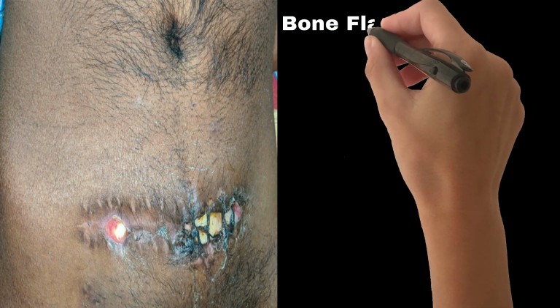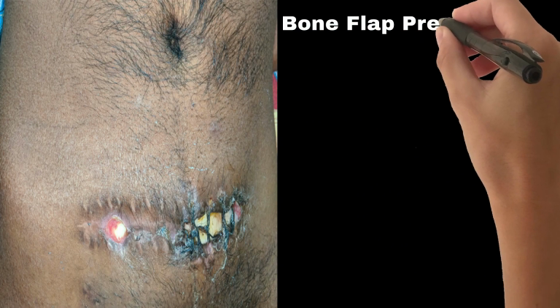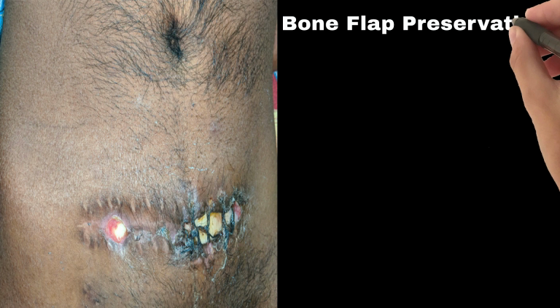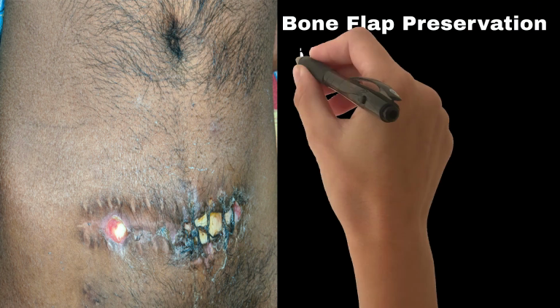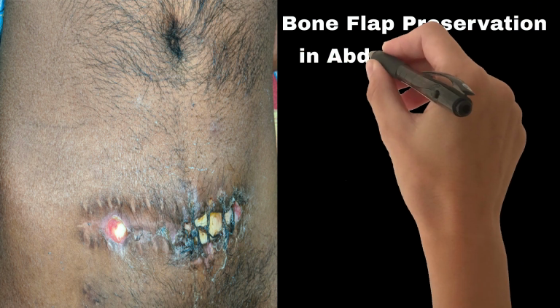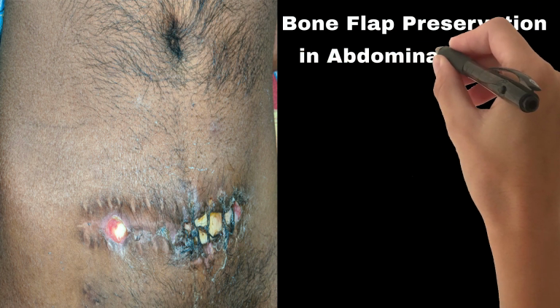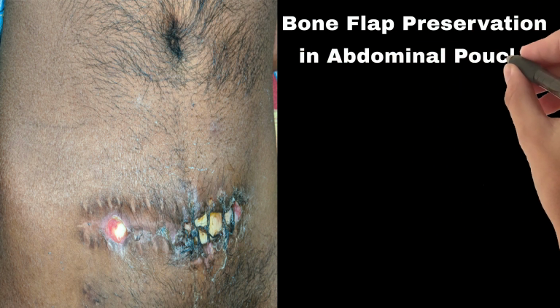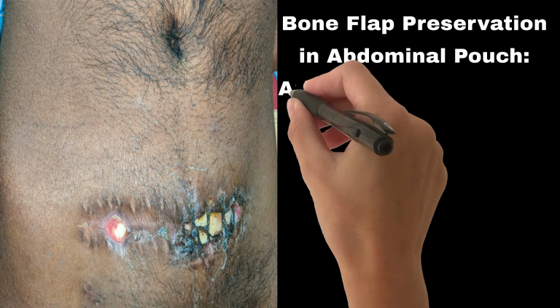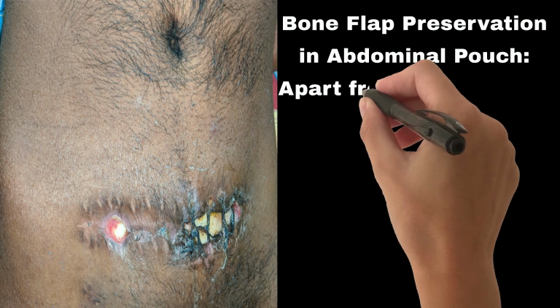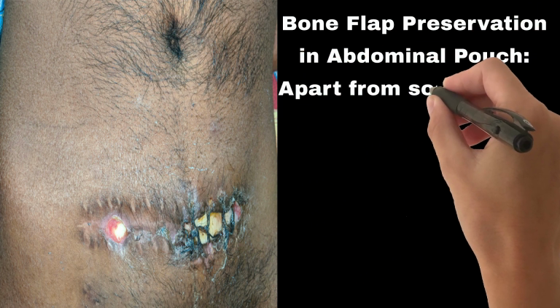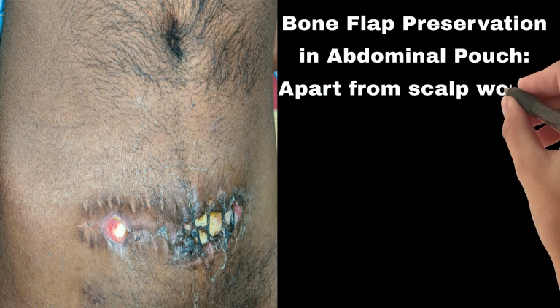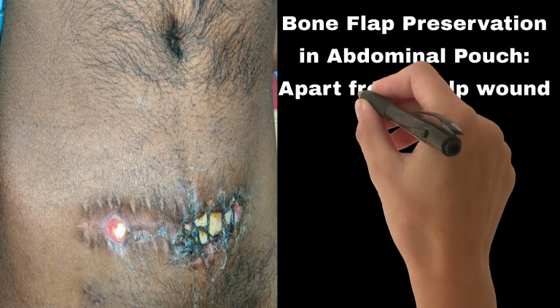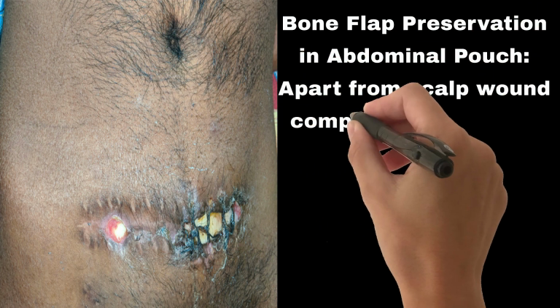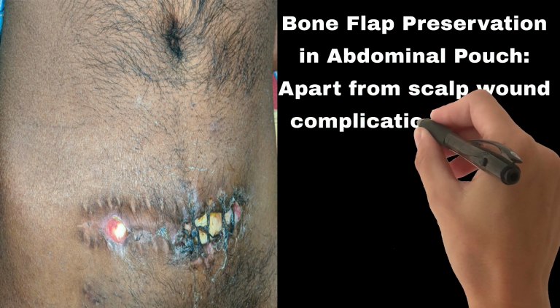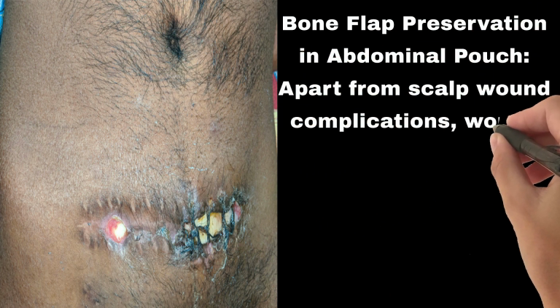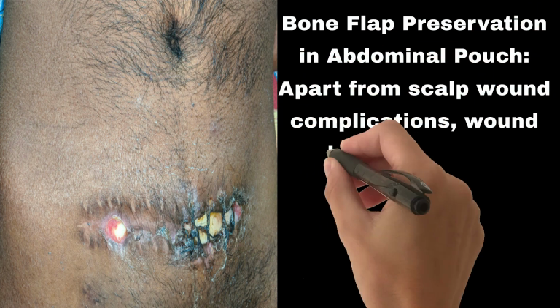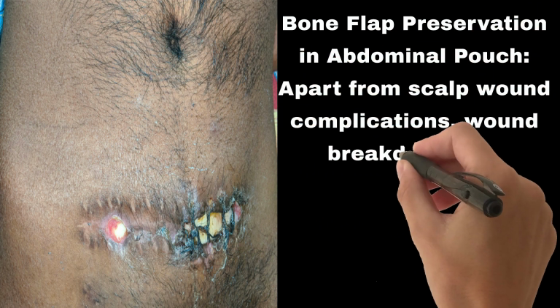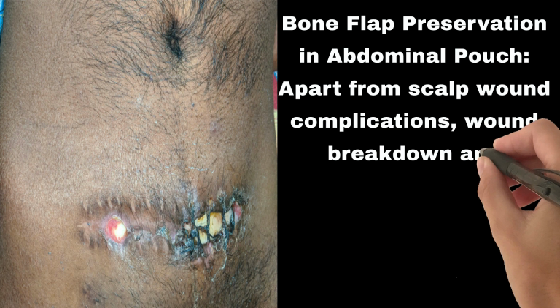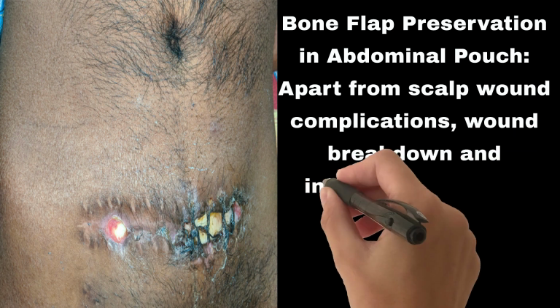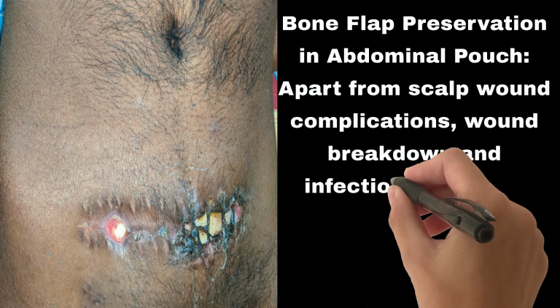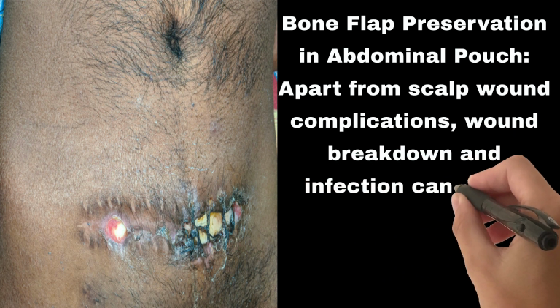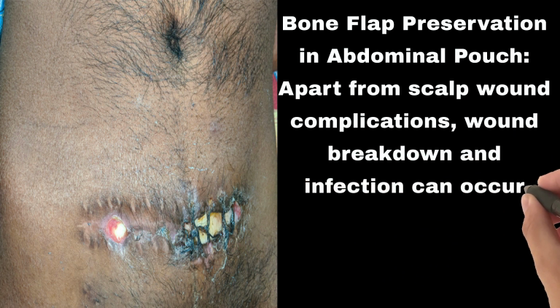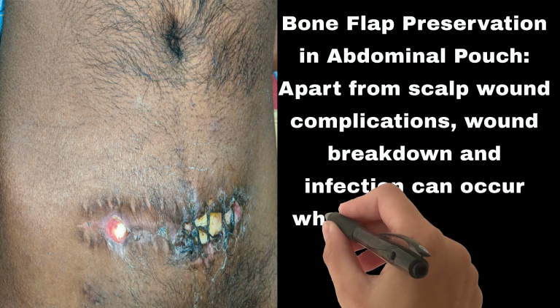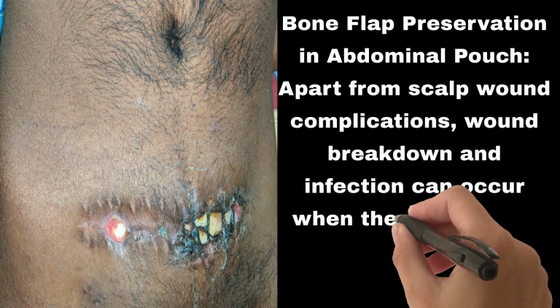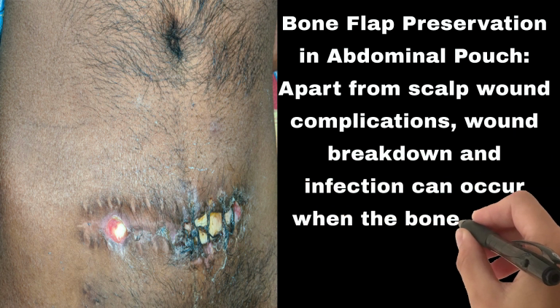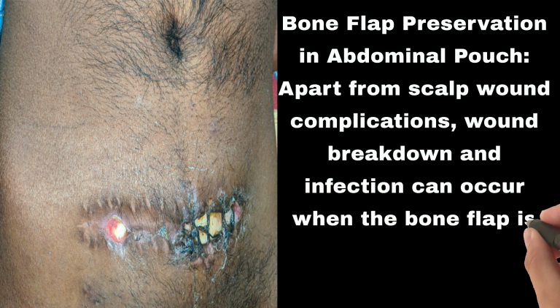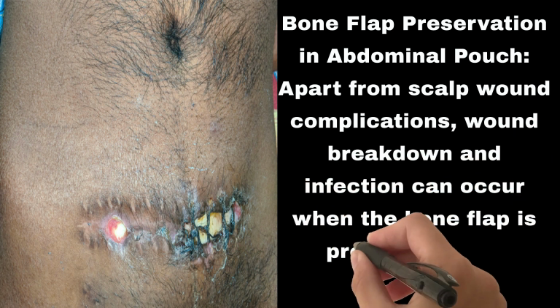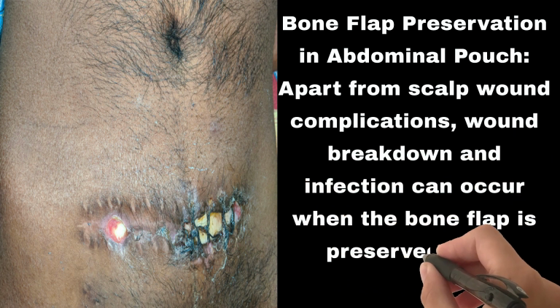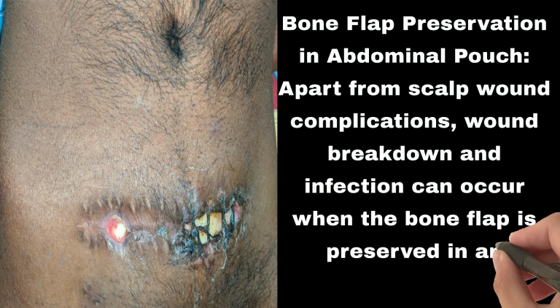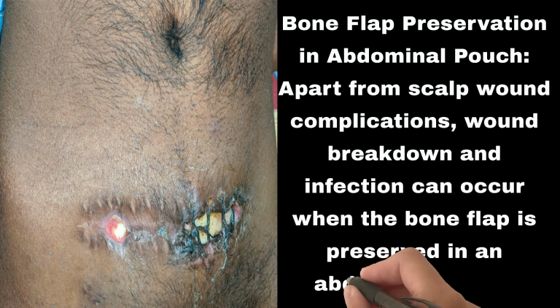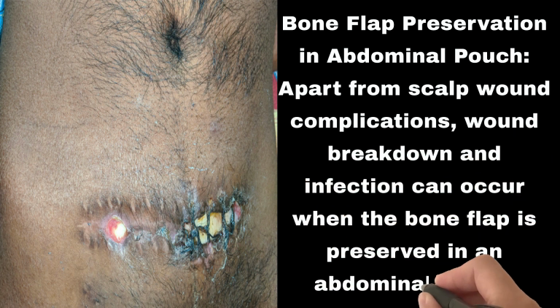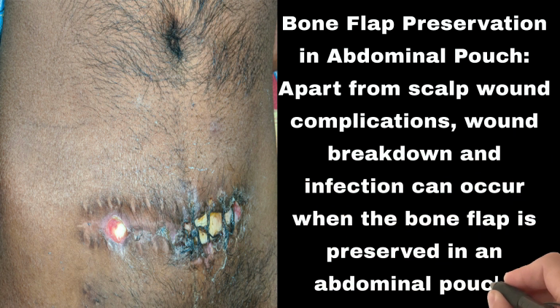Bone flap preservation in abdominal pouch. Apart from scalp wound complications, wound breakdown and infection can also occur when the bone flap is preserved in an abdominal pouch.